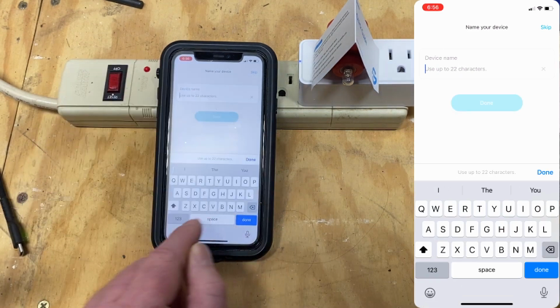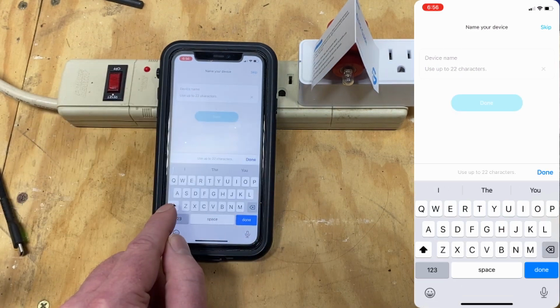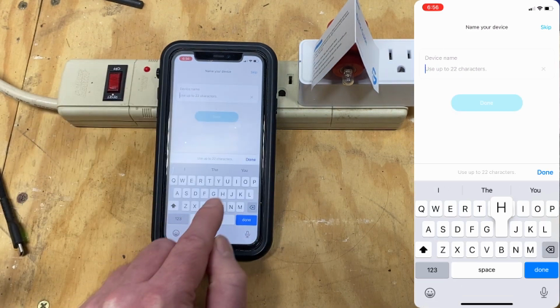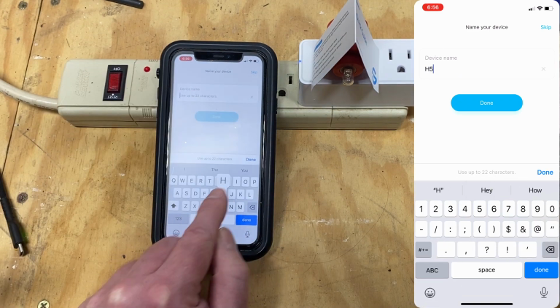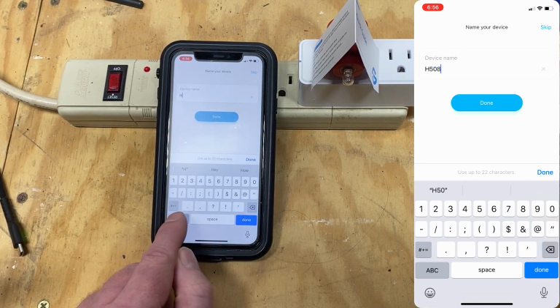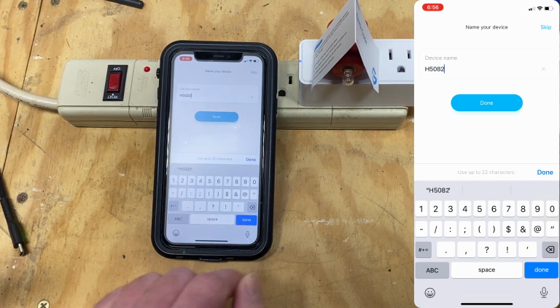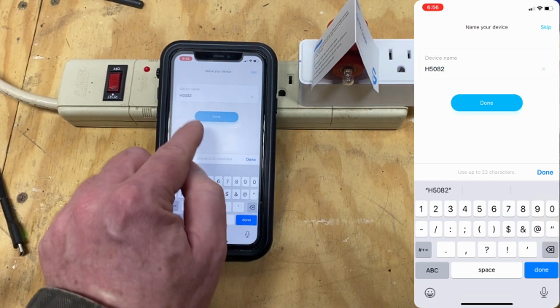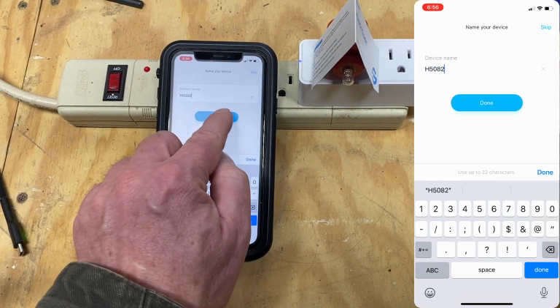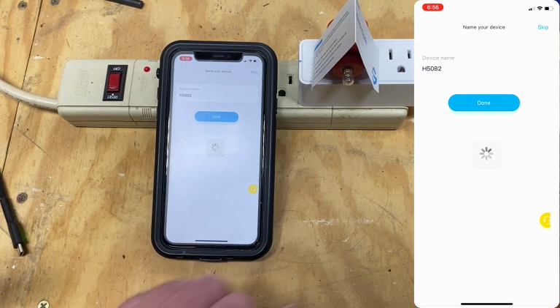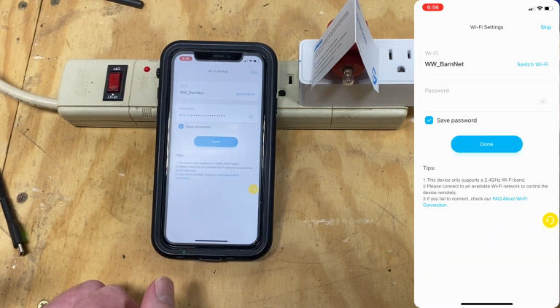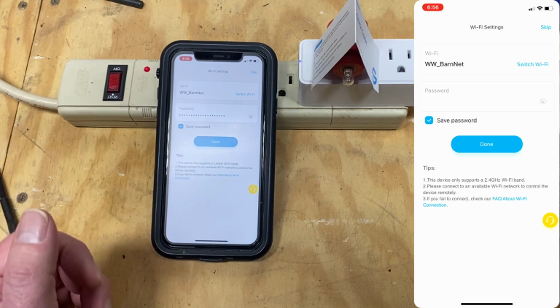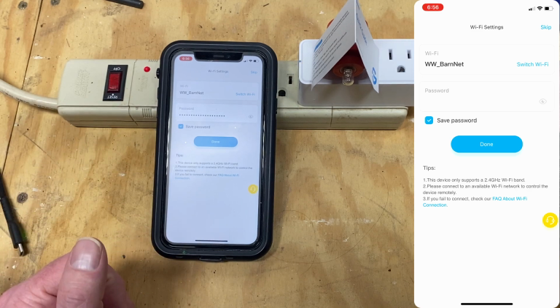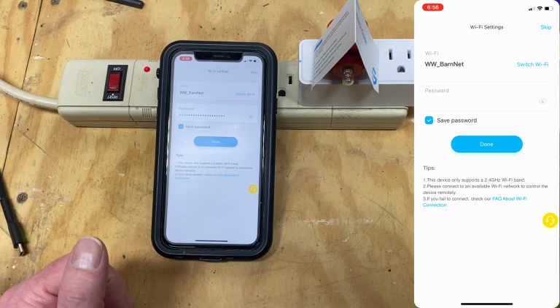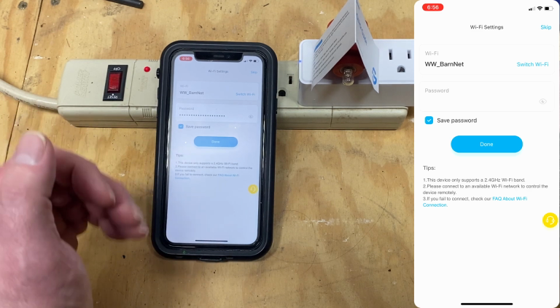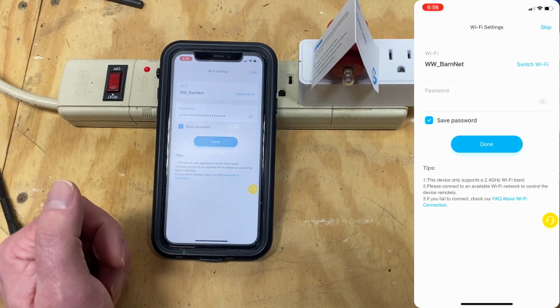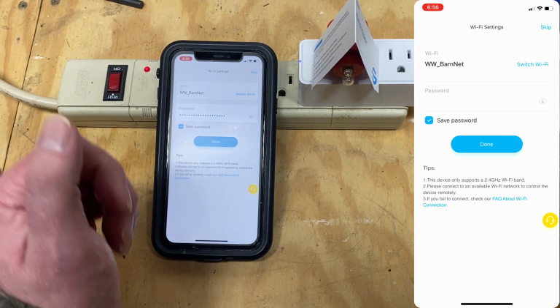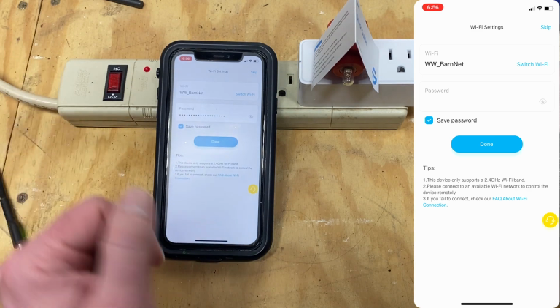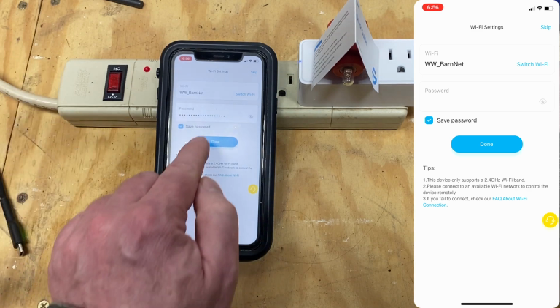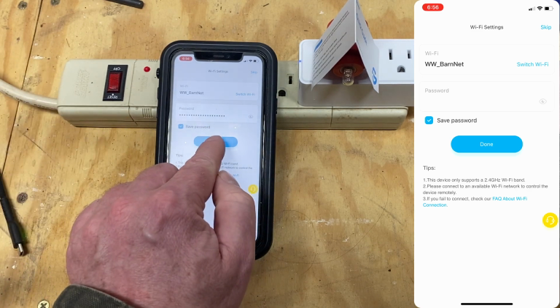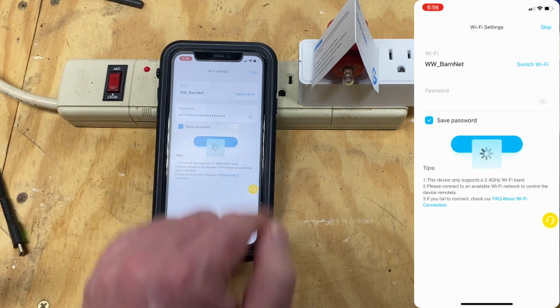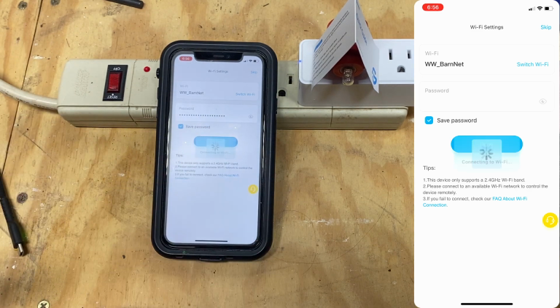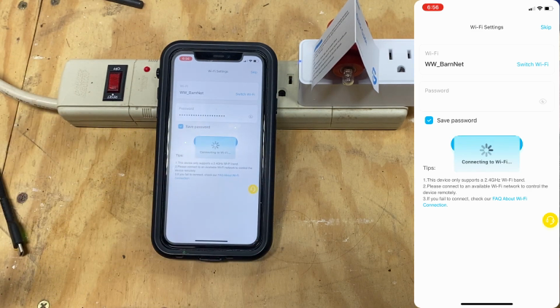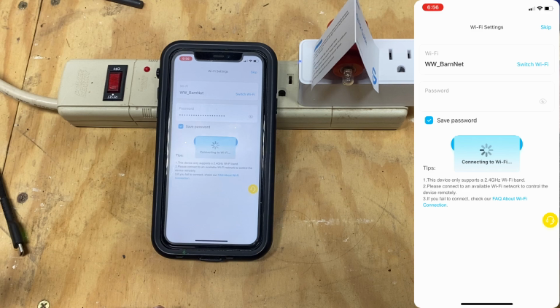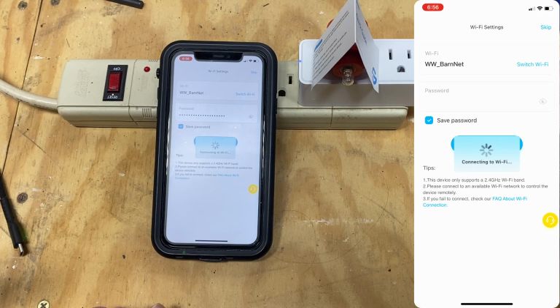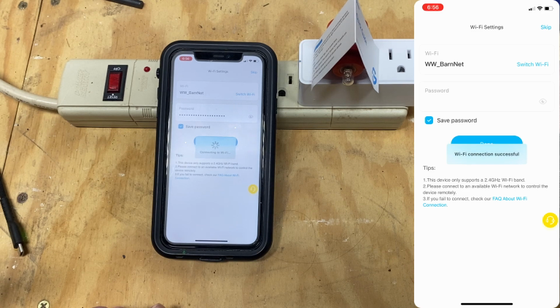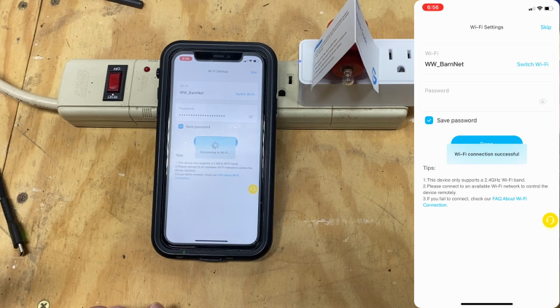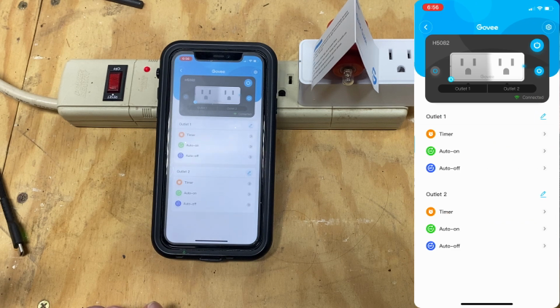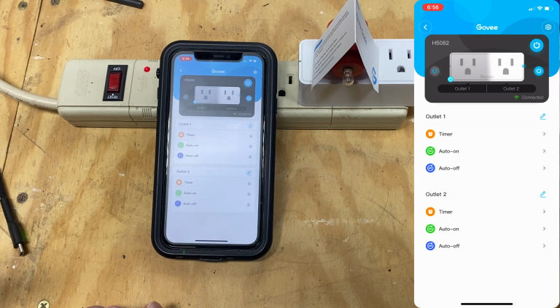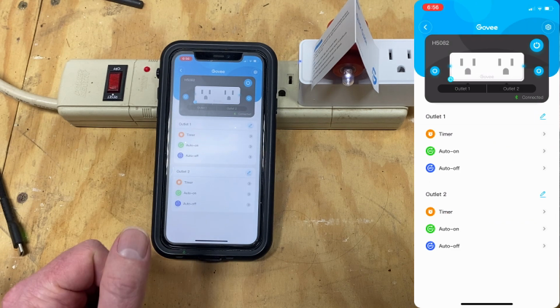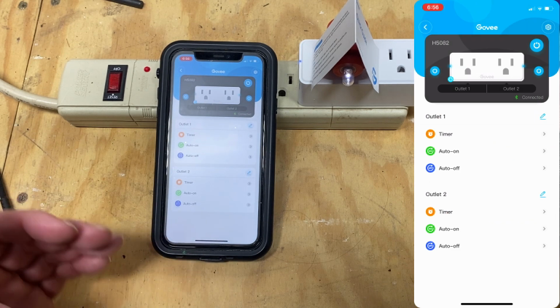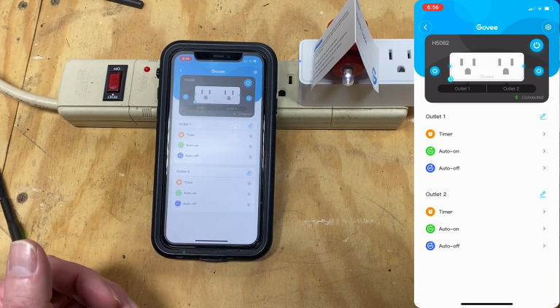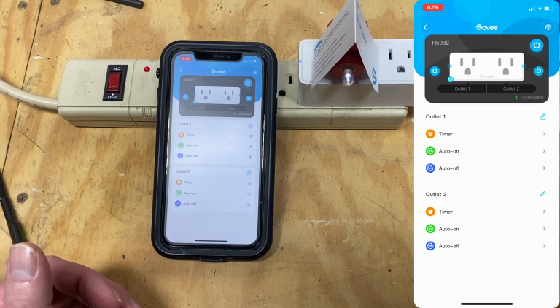Name the device. You'll be prompted to enter Wi-Fi credentials. Since I've already done this, my credentials are already in, so I'm going to go ahead and click Done. Your device has now been added to the app.